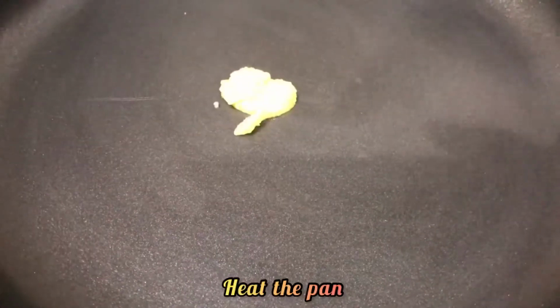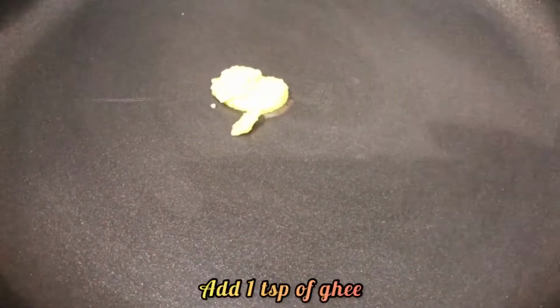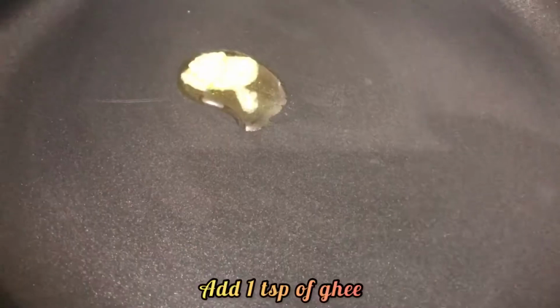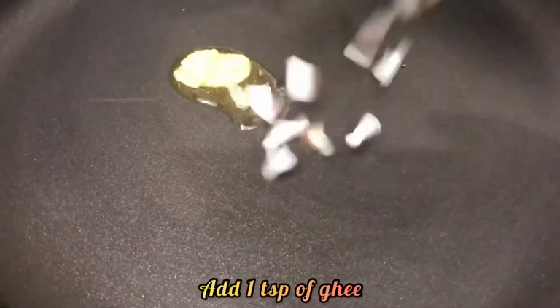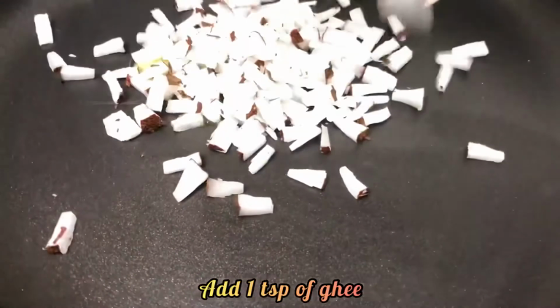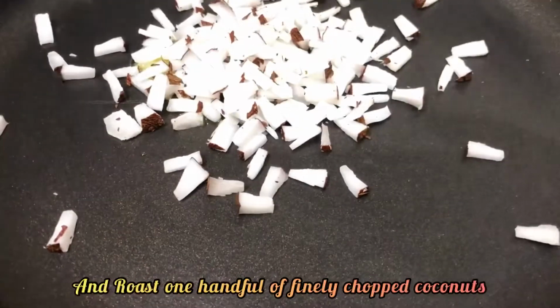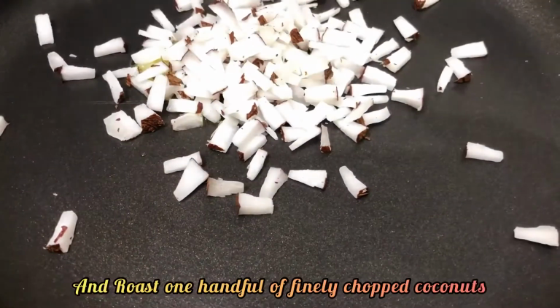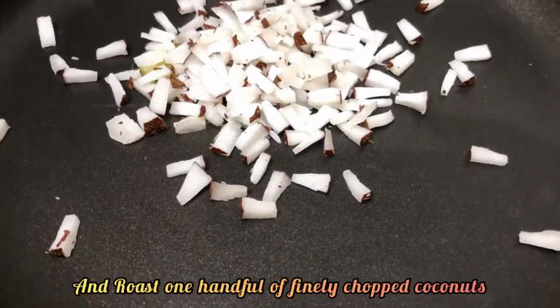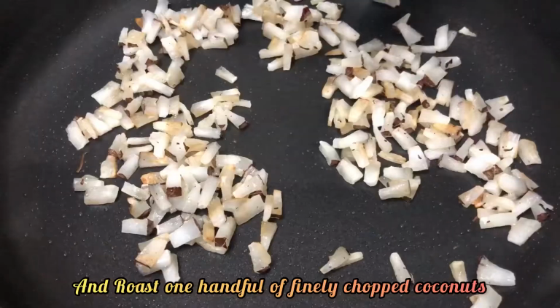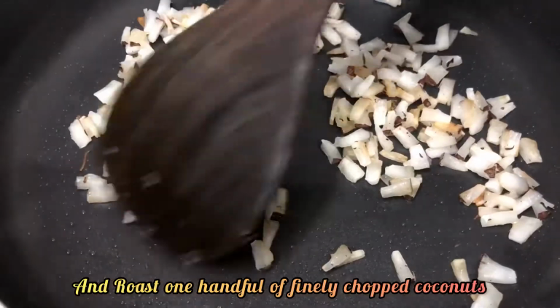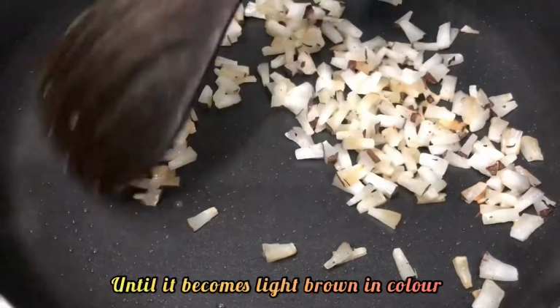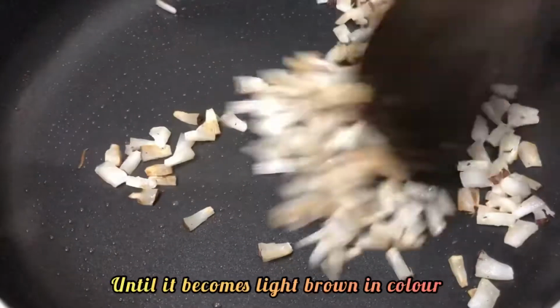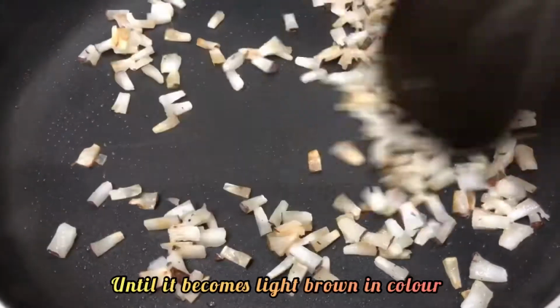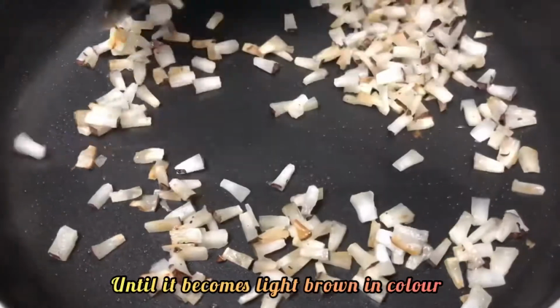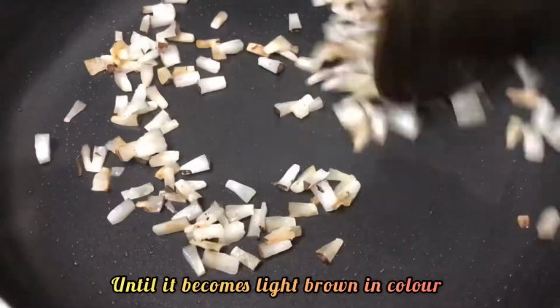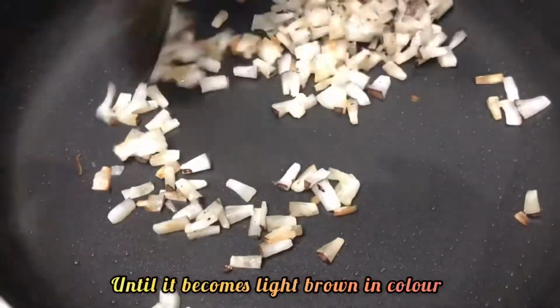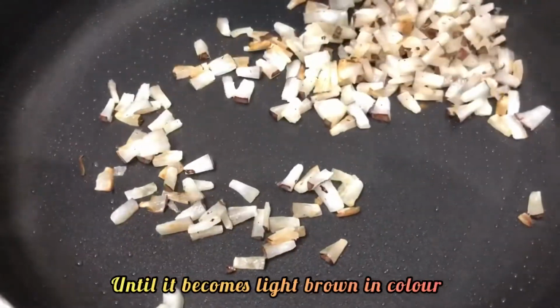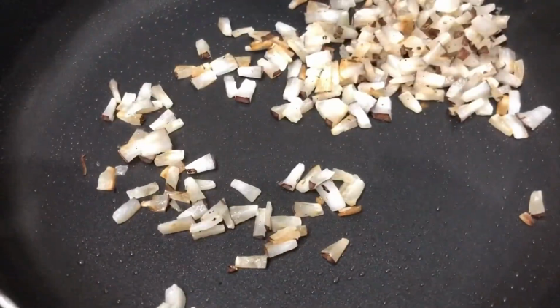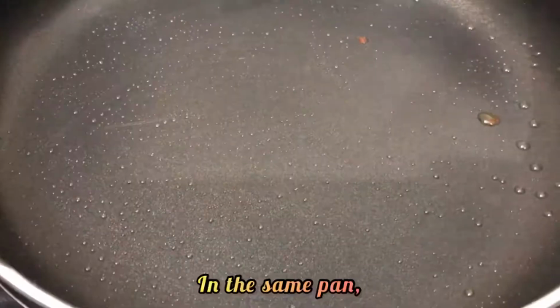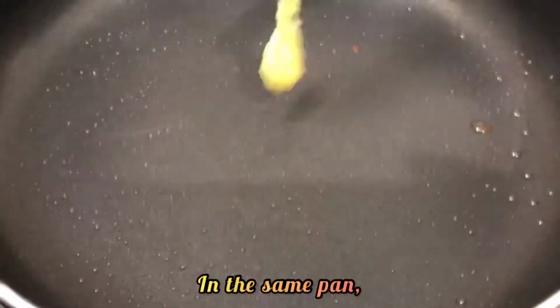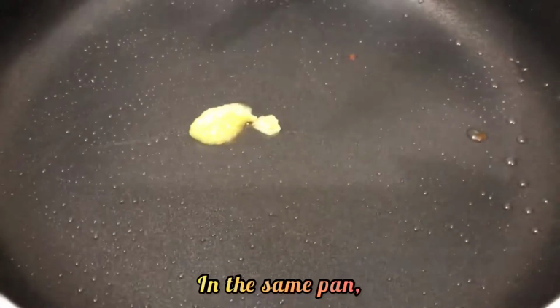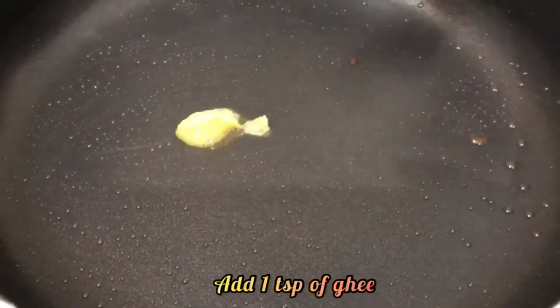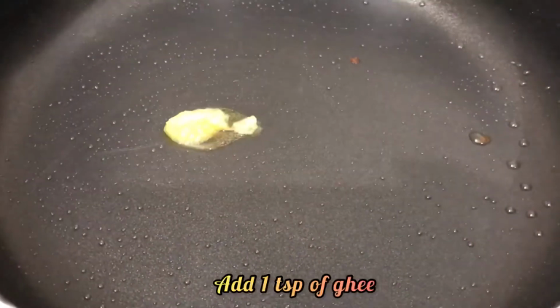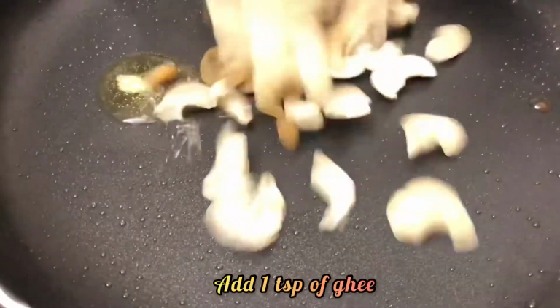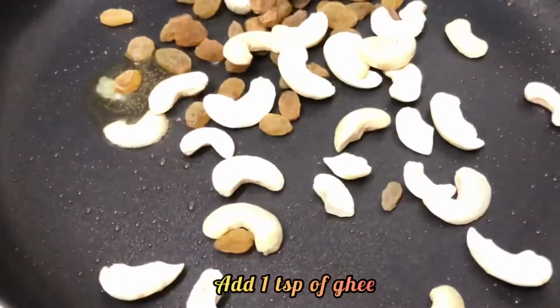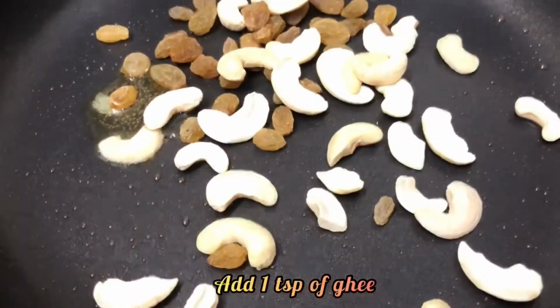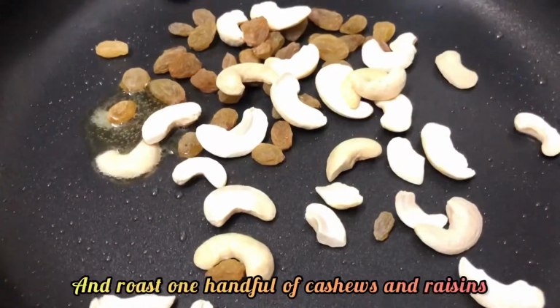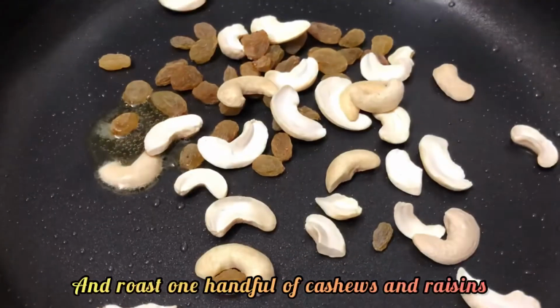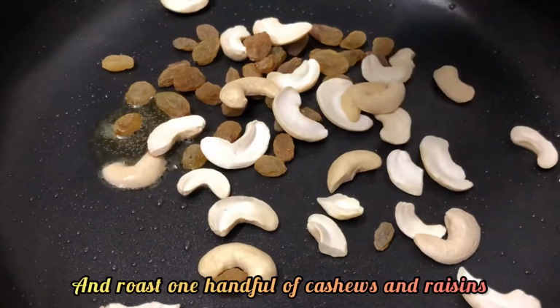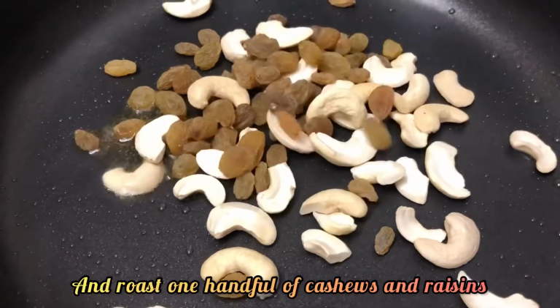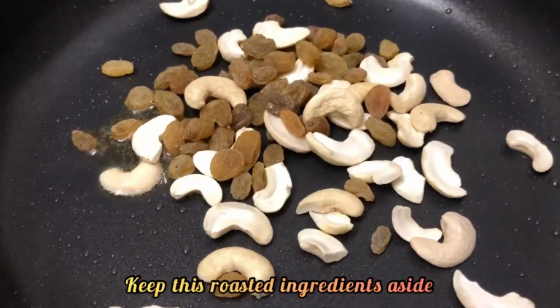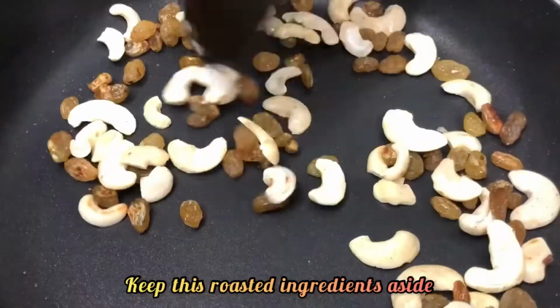Heat the pan, add 1 teaspoon of ghee and roast one handful of finely chopped coconuts until it becomes light brown in color. In the same pan, add 1 teaspoon of ghee and roast one handful of cashews and raisins. Keep these roasted ingredients aside.